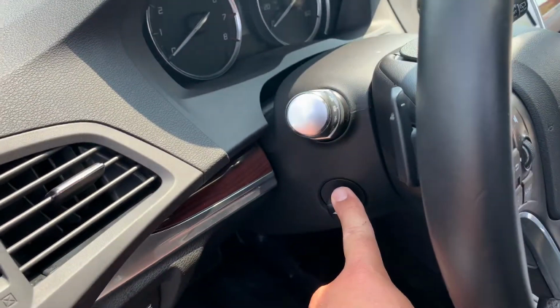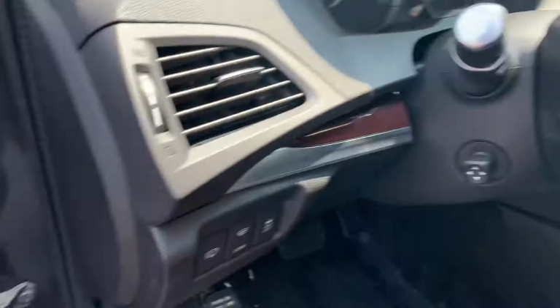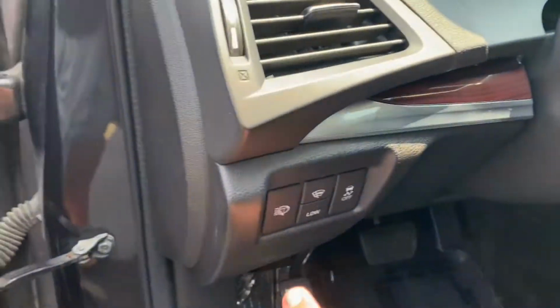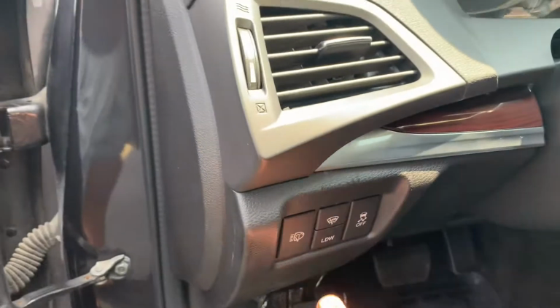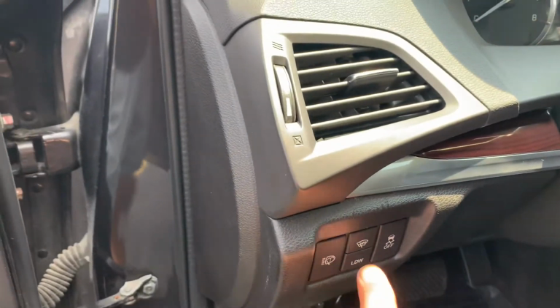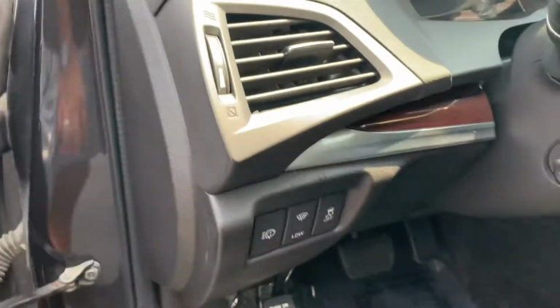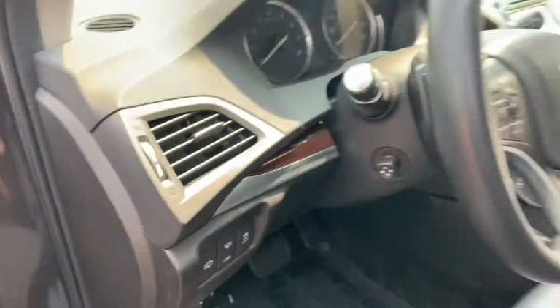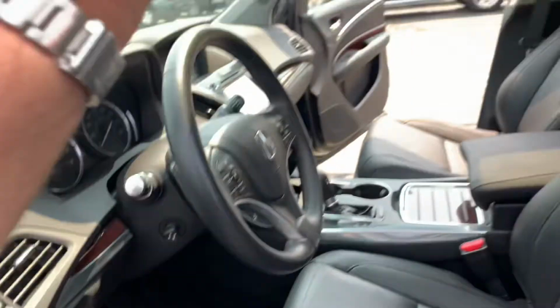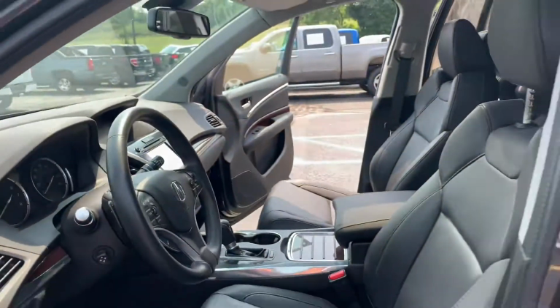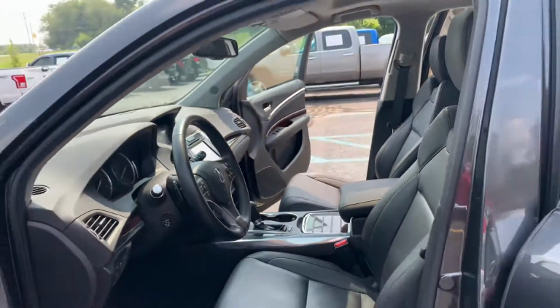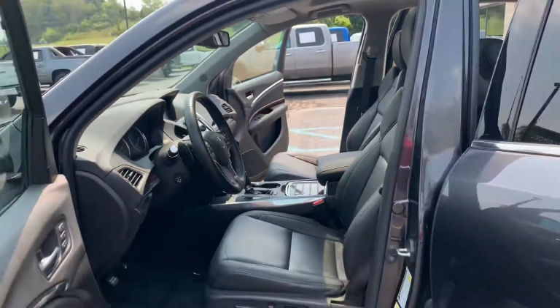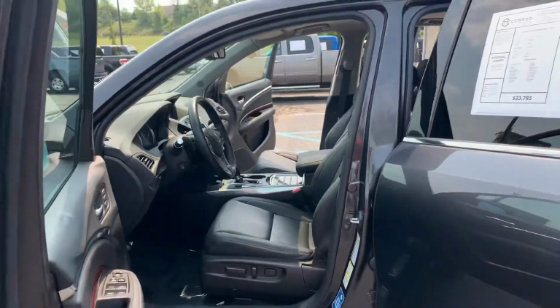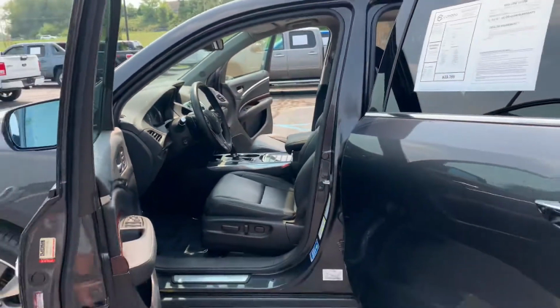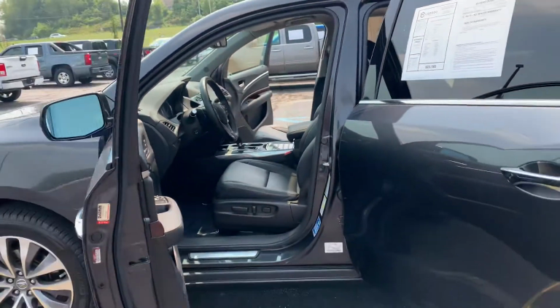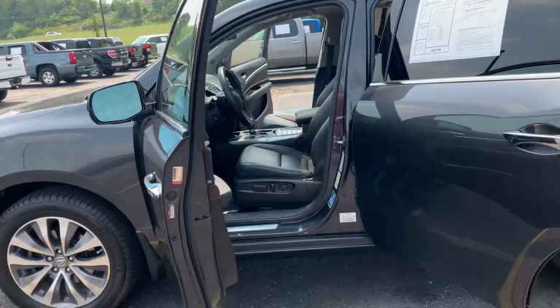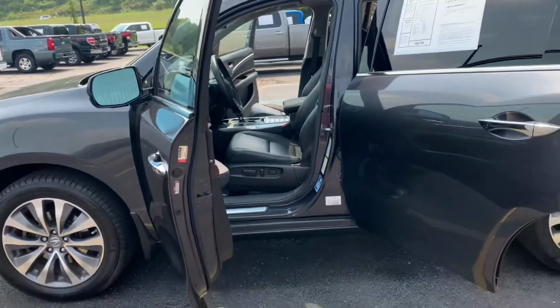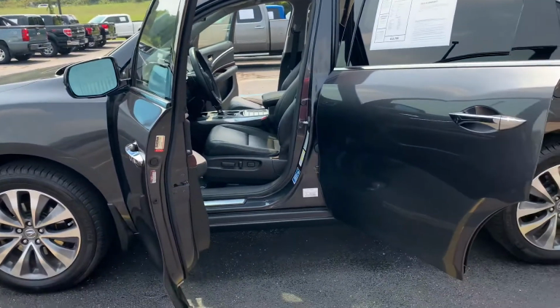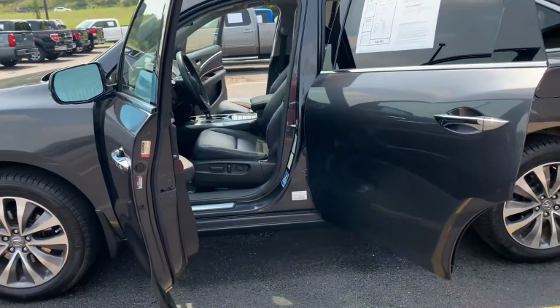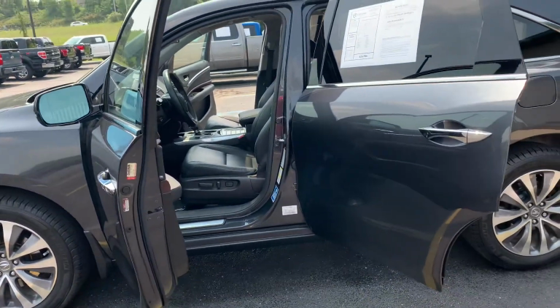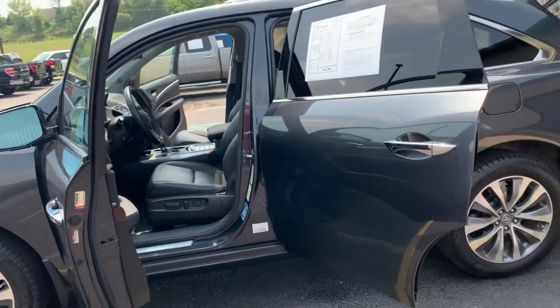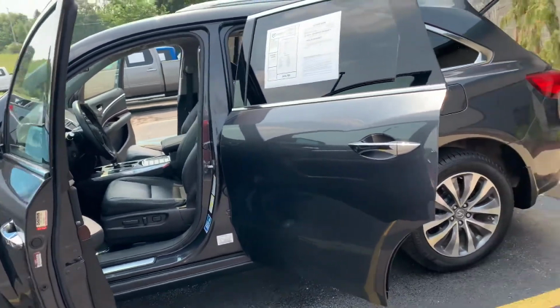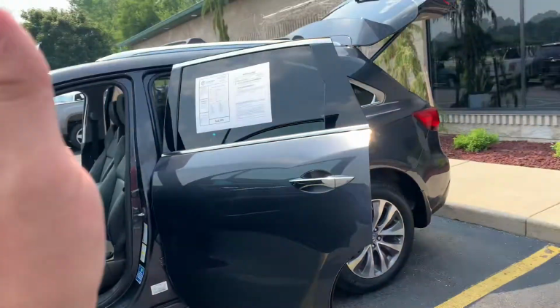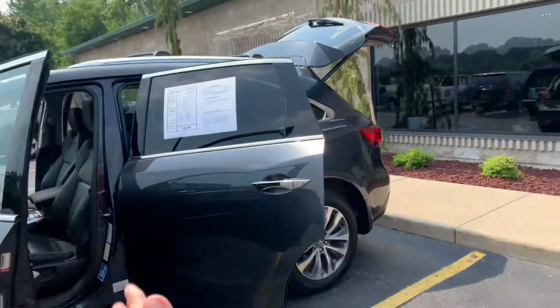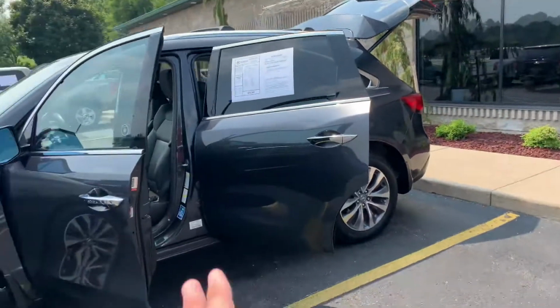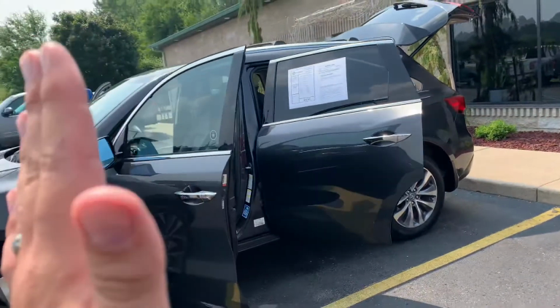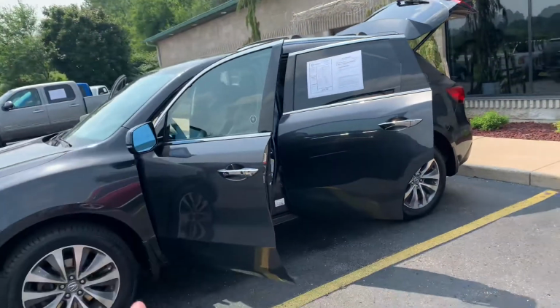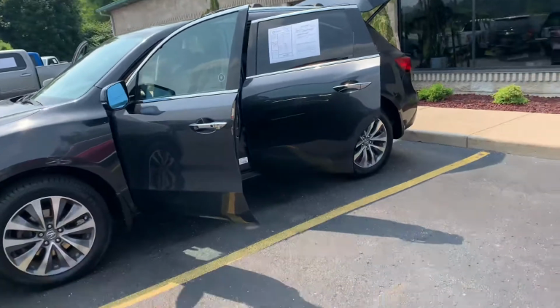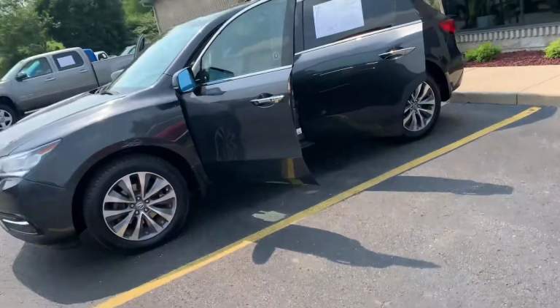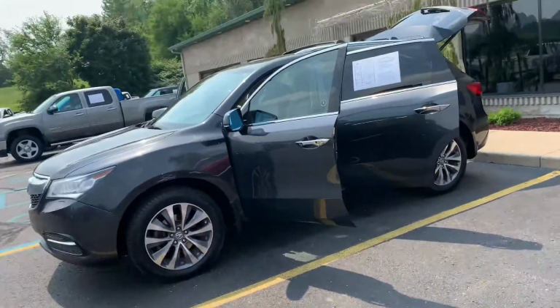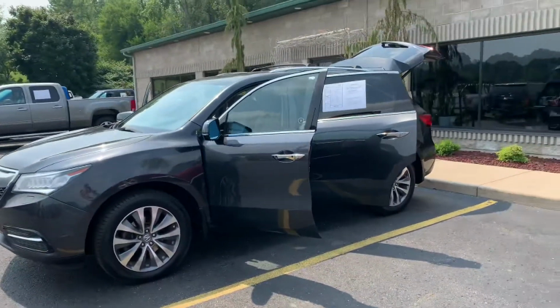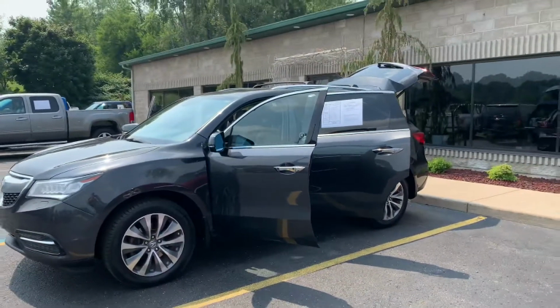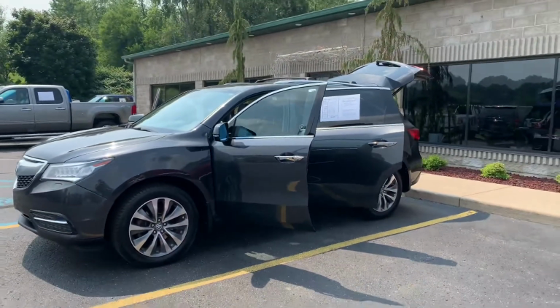Power steering column, lane departure, headlight washers. Give us a call or text — 616-536-2405. This thing is like mint. 2014 MDX, SH all-wheel drive, V6. Visit us at komodo motors dot com.